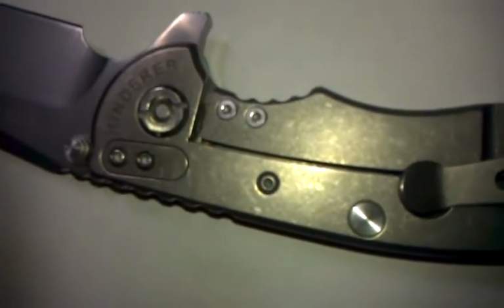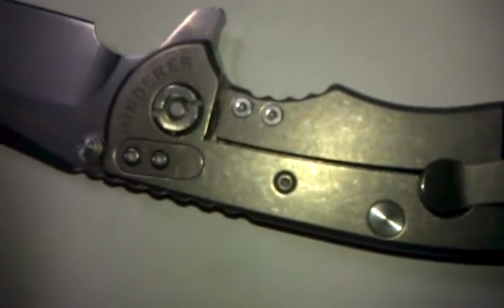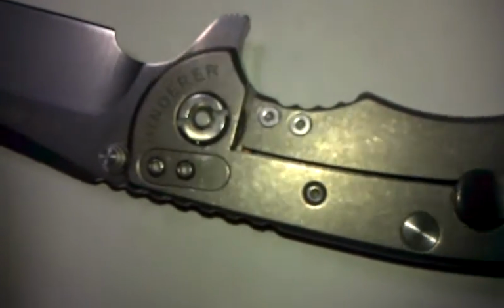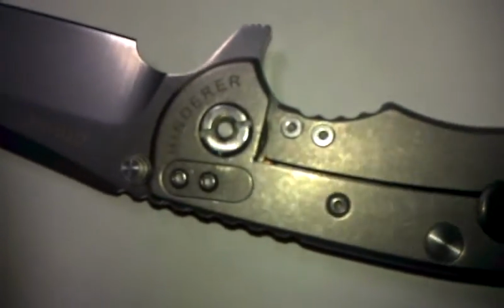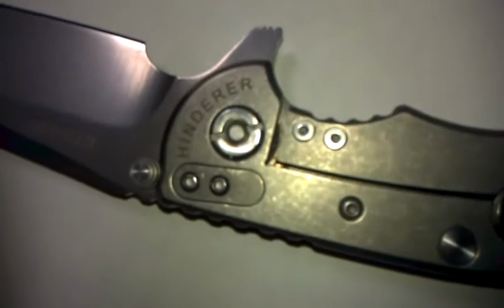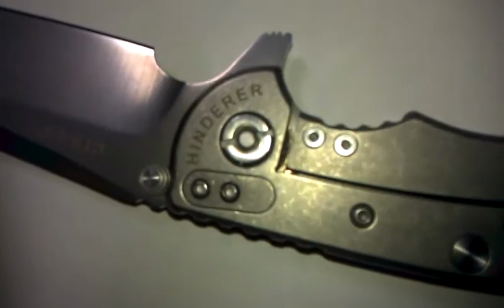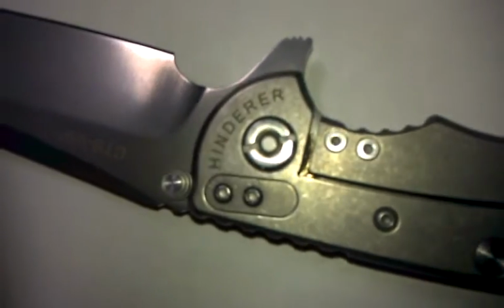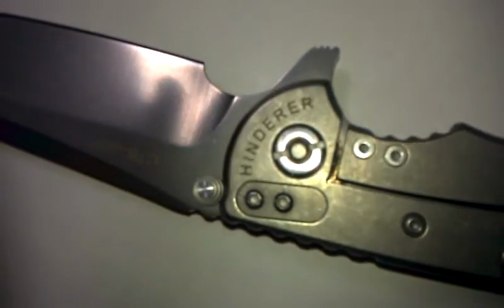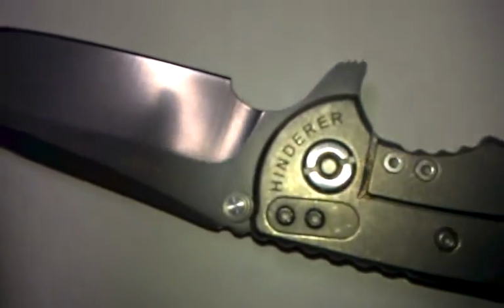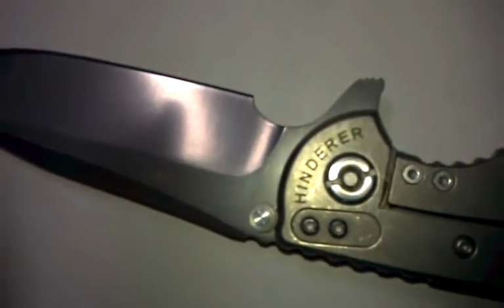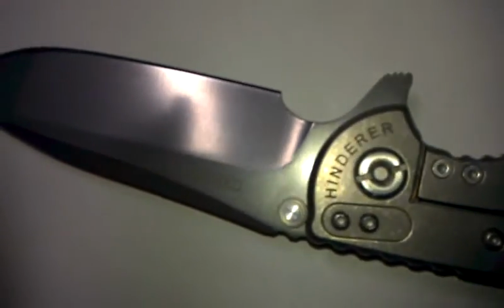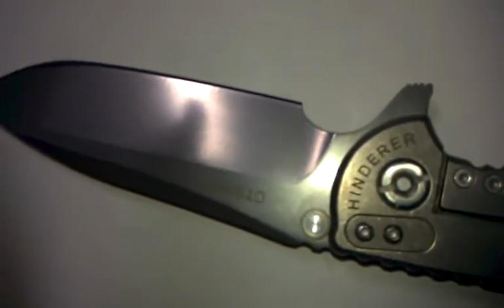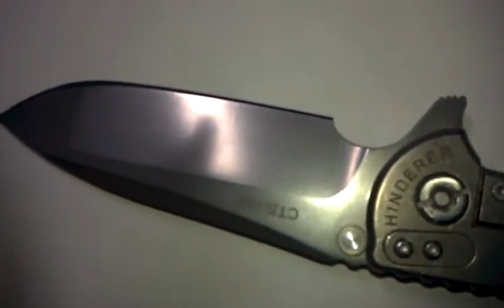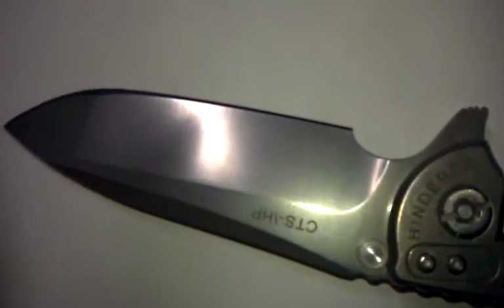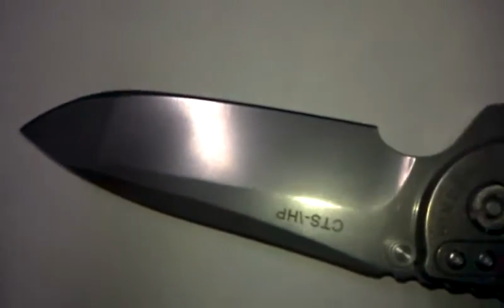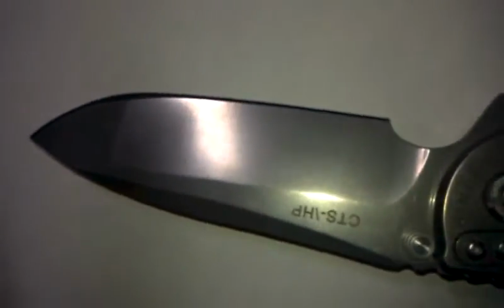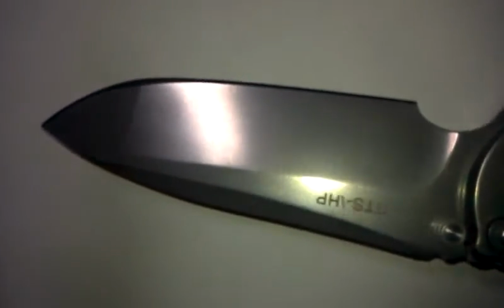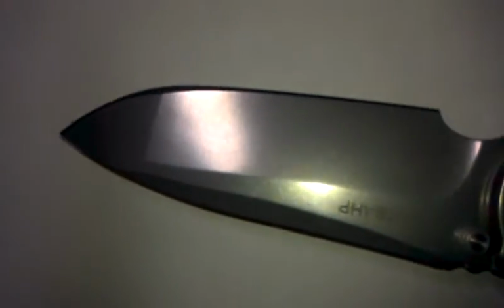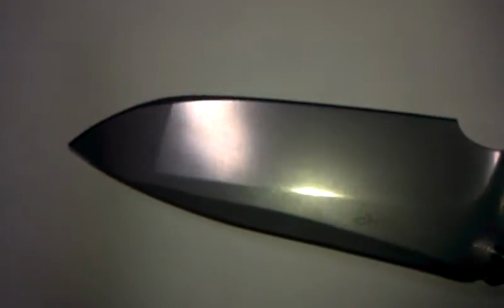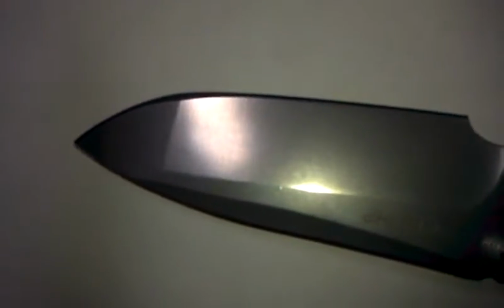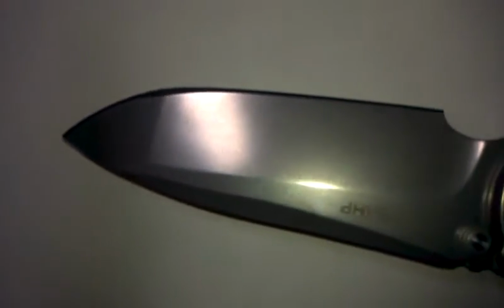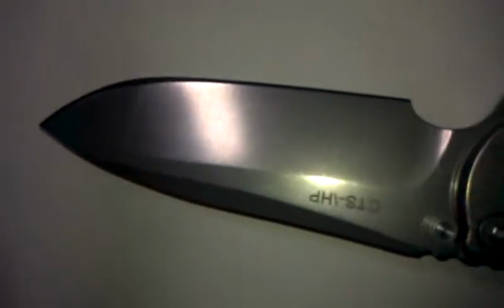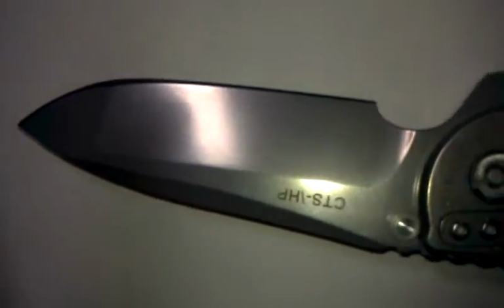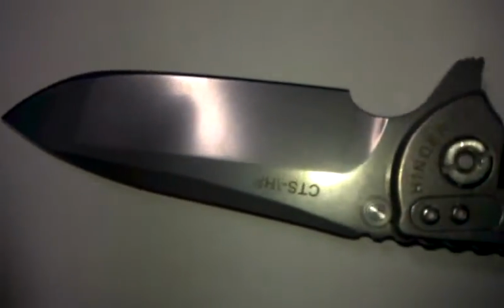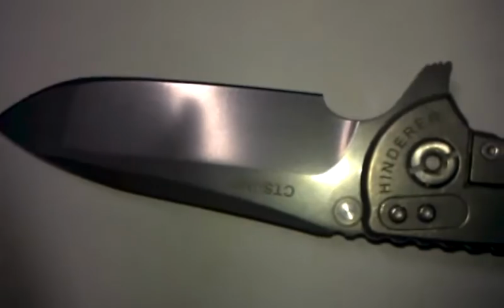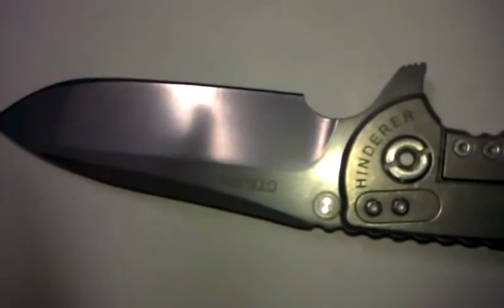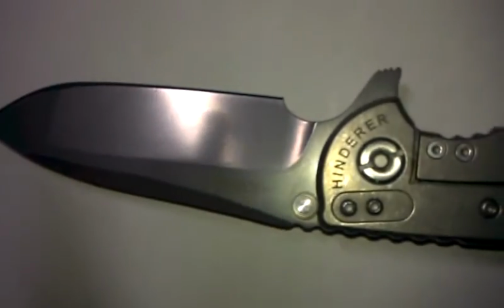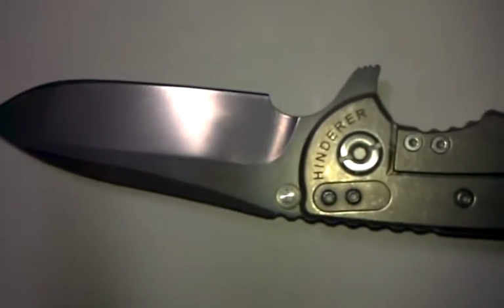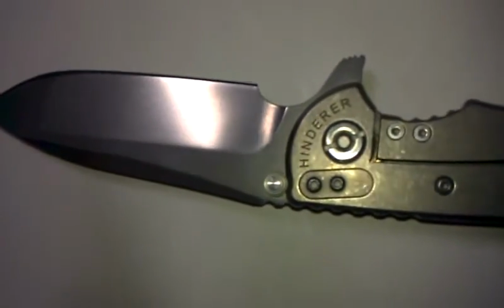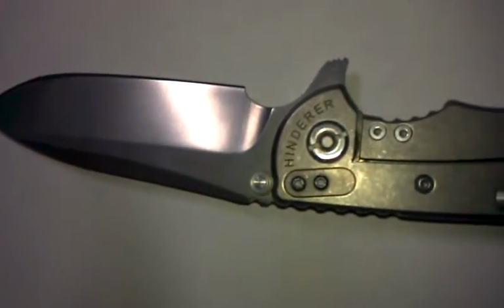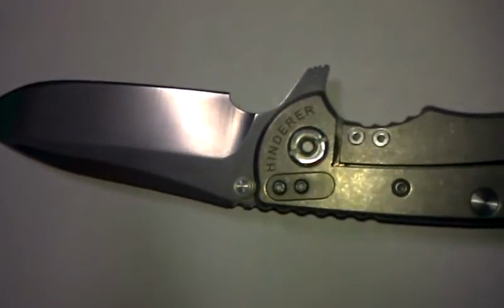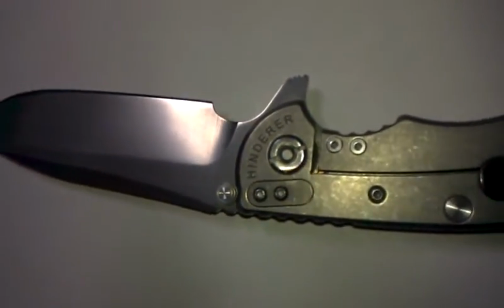The titanium stone wash looks good. The stone wash that is supposed to come on the blade is terrible. I'm thinking about getting this sent out for a real stone wash.